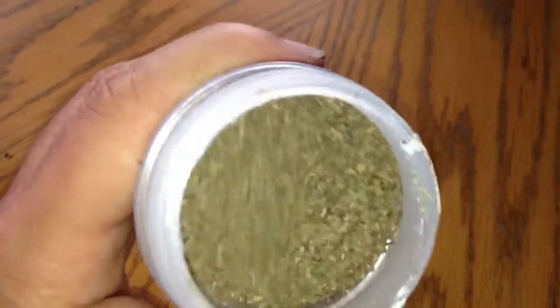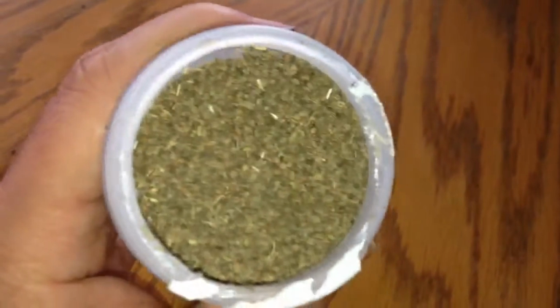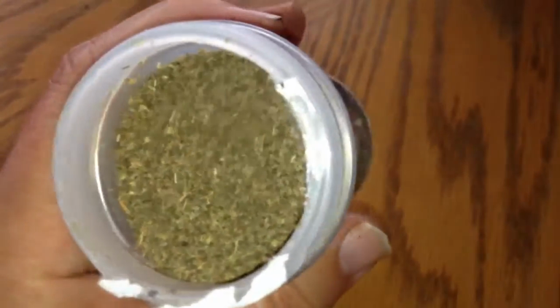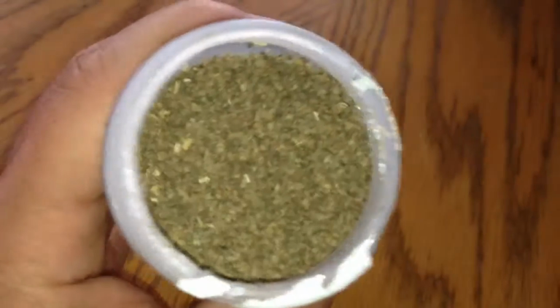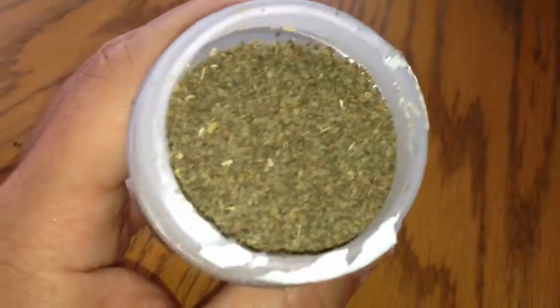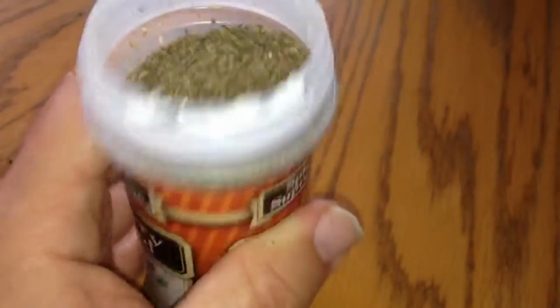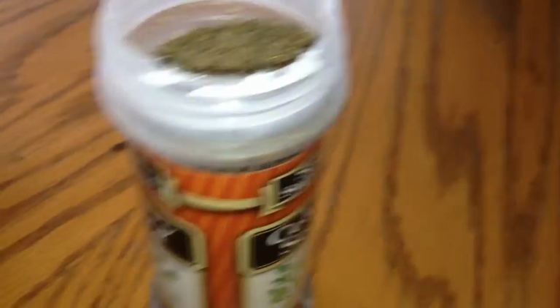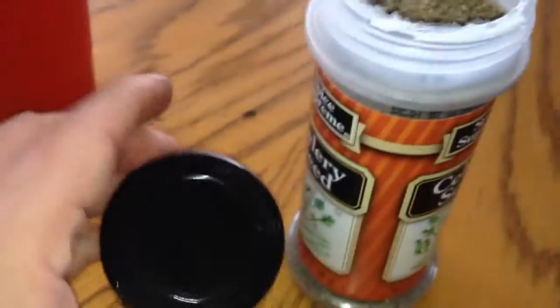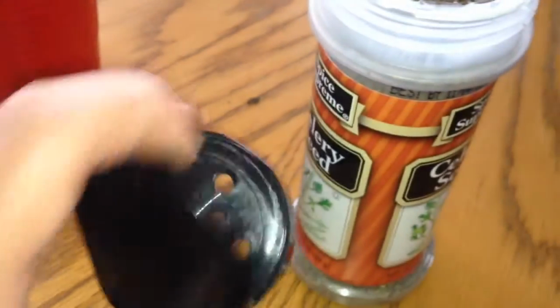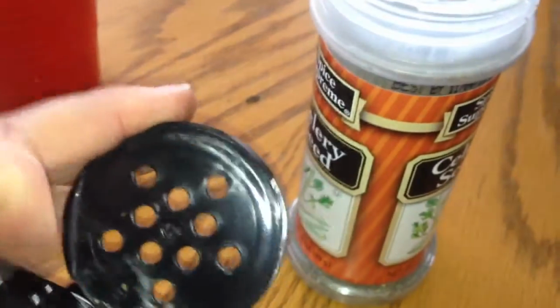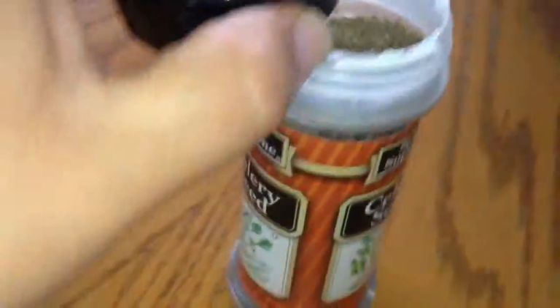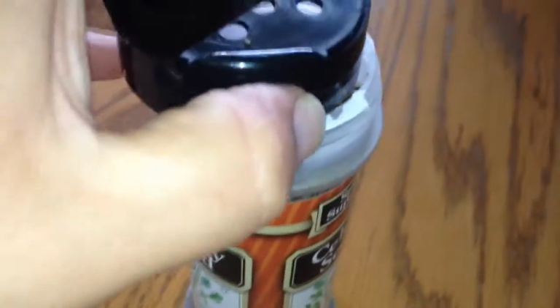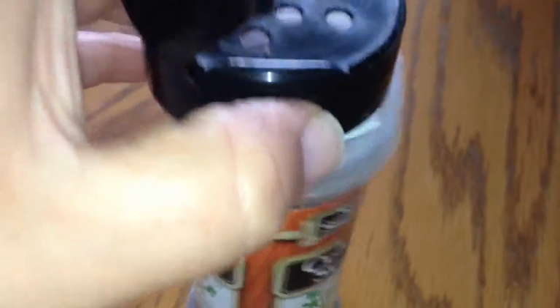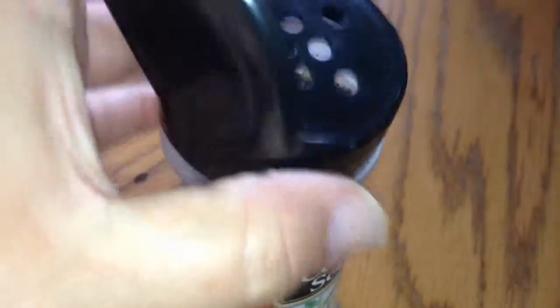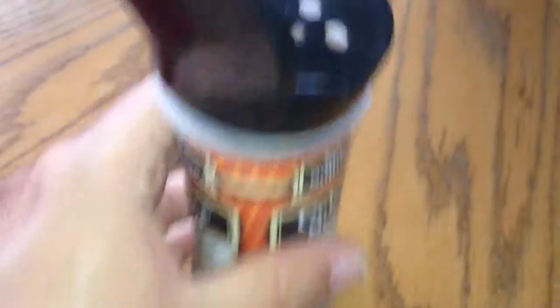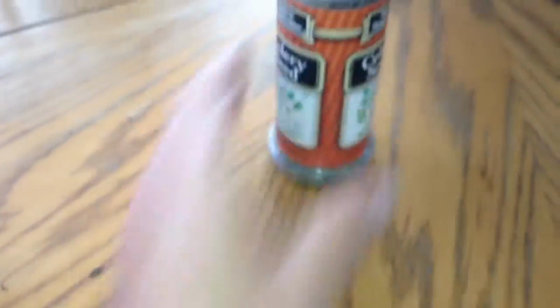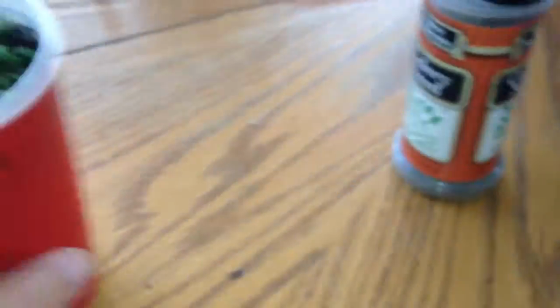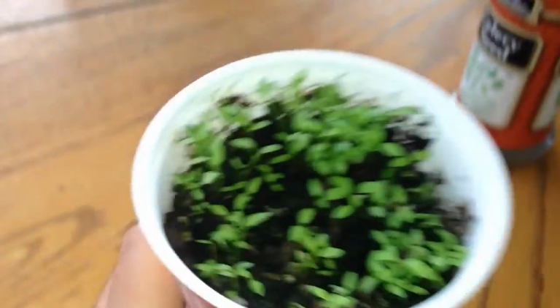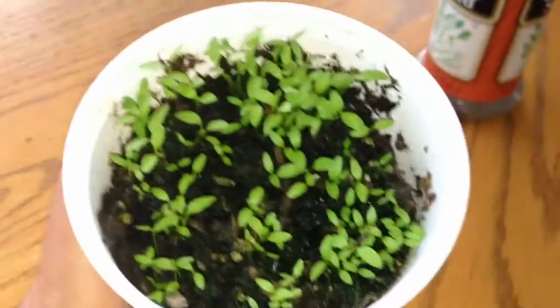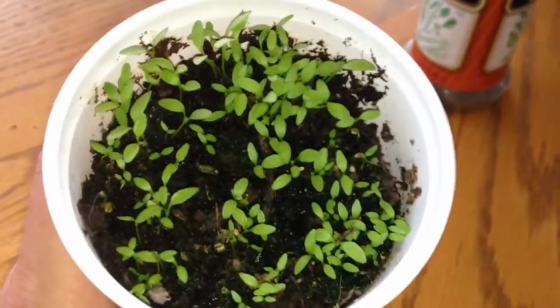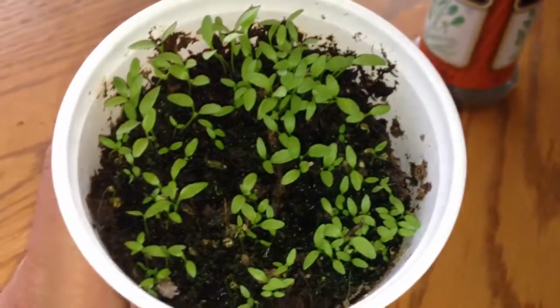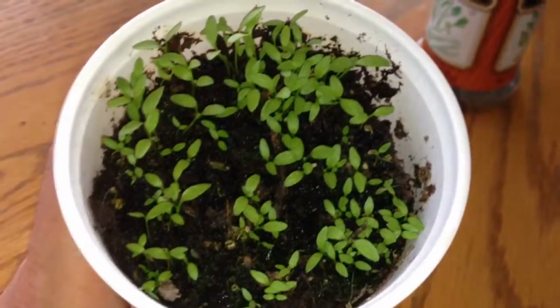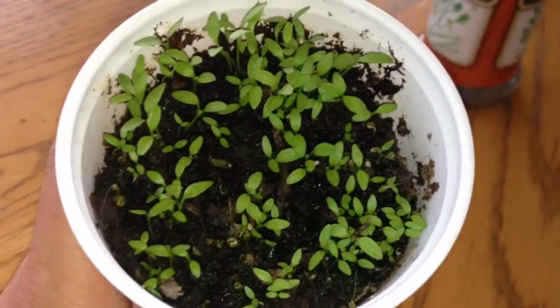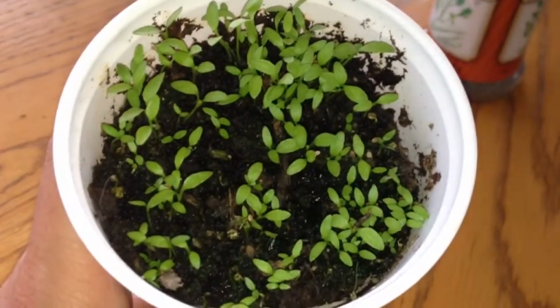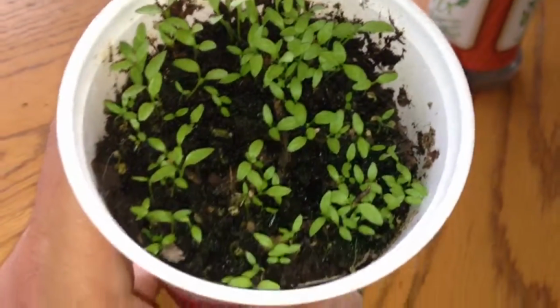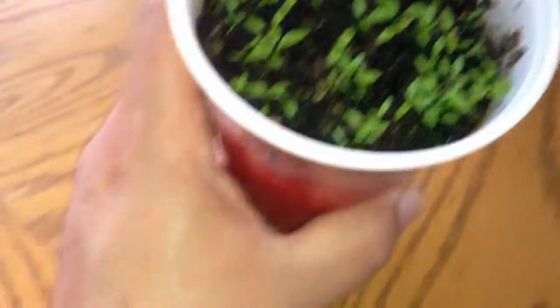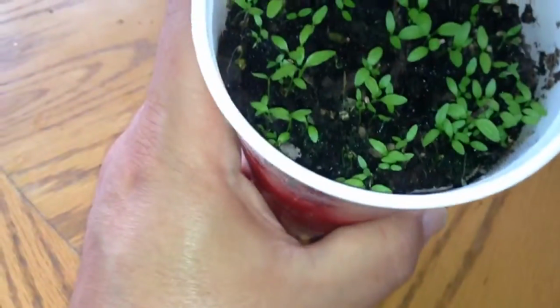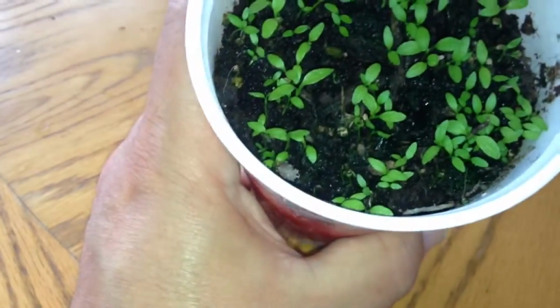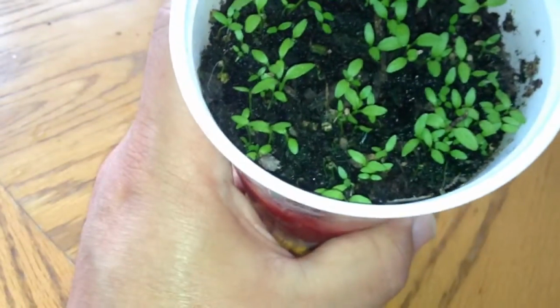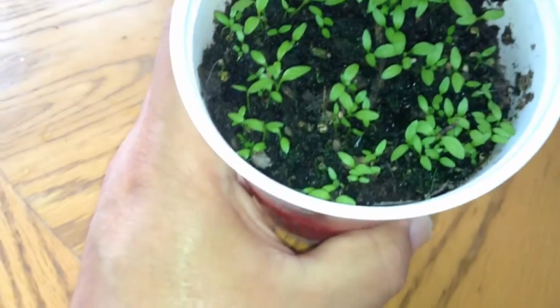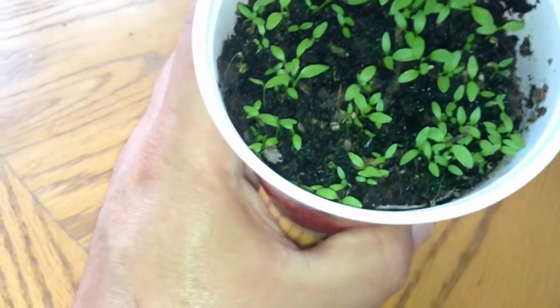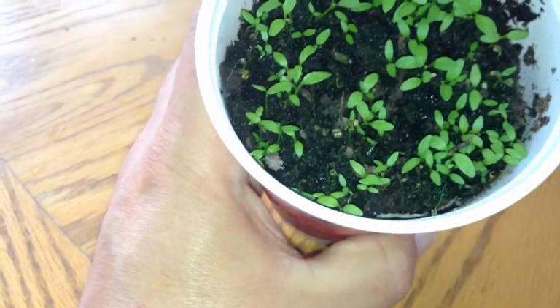But I wanted to show you something really cool. I decided to open up the cap and sprinkle onto some soil some of the celery seed. And look, the celery seed is growing.